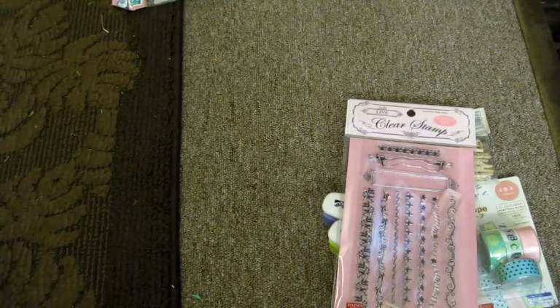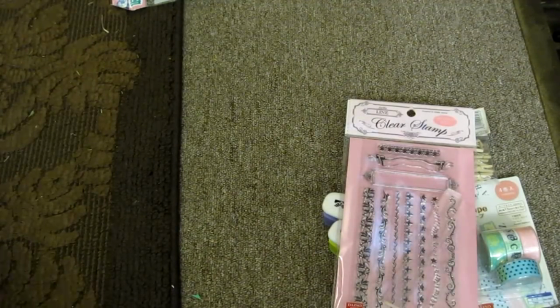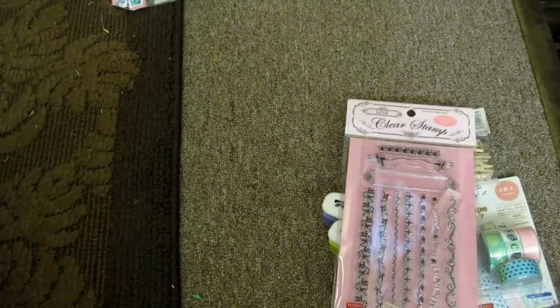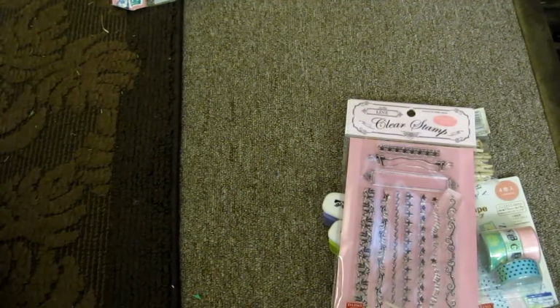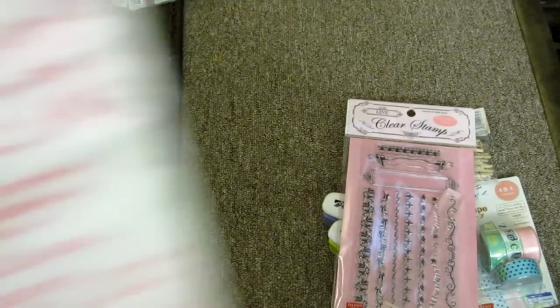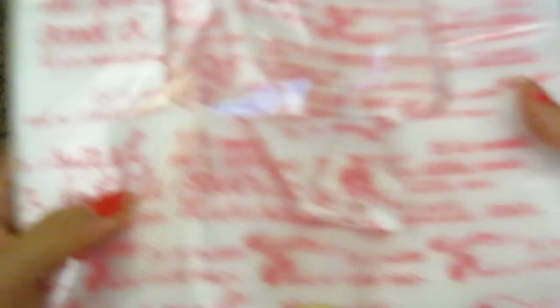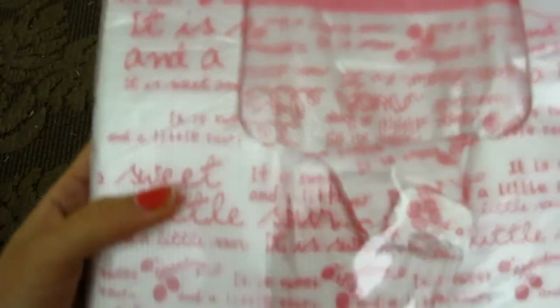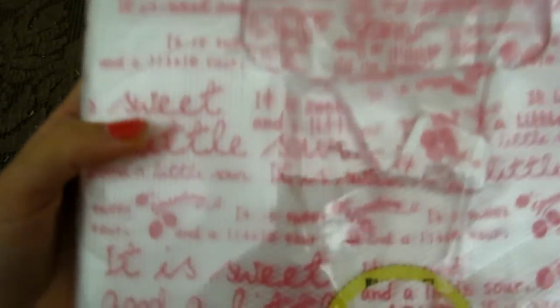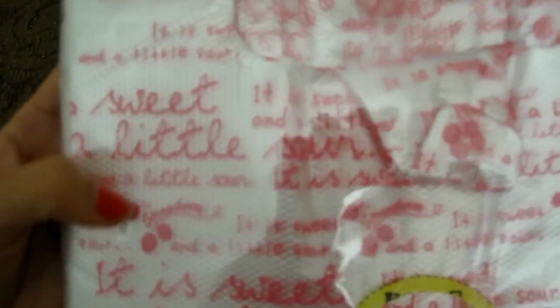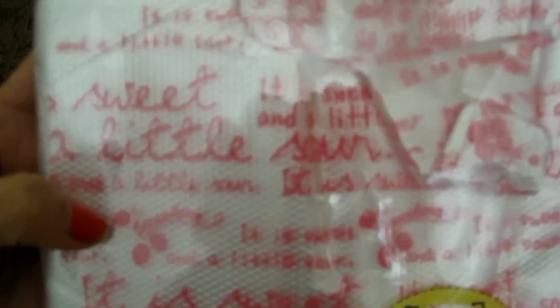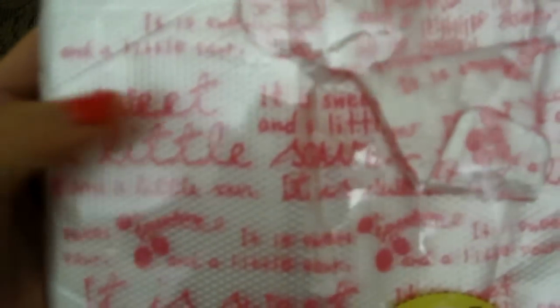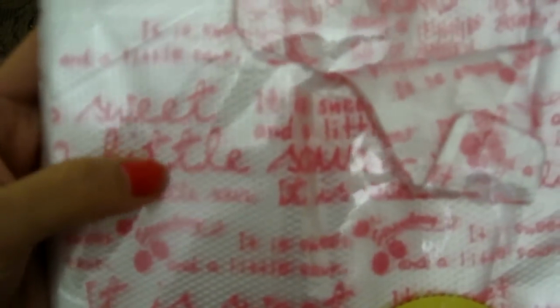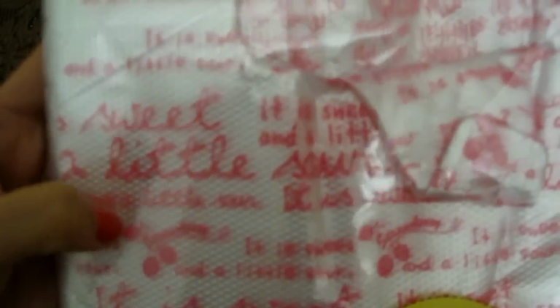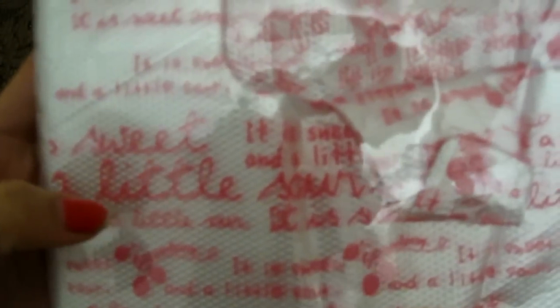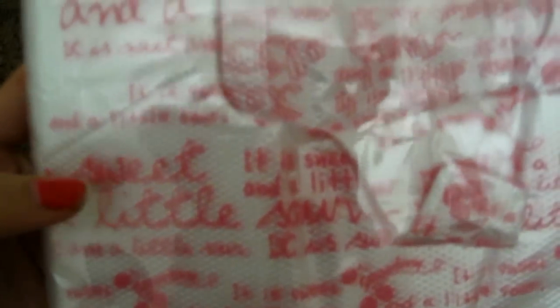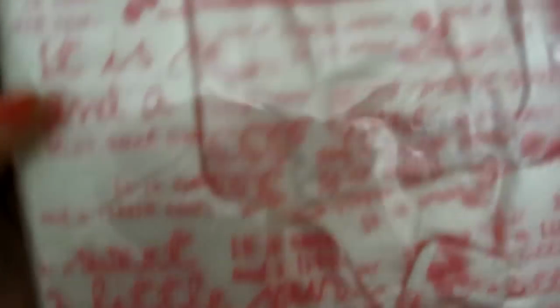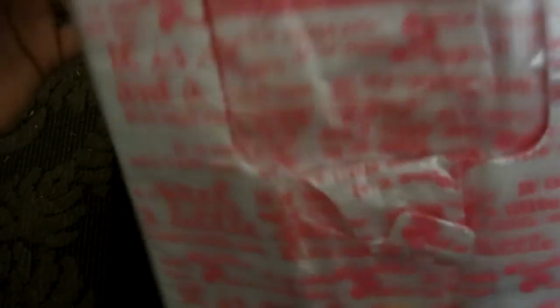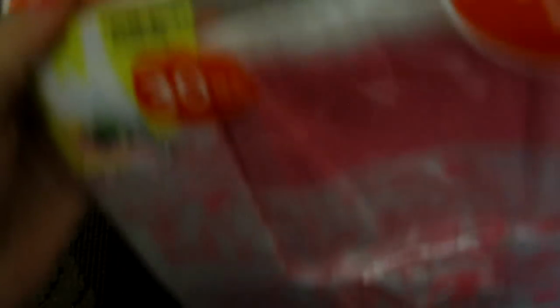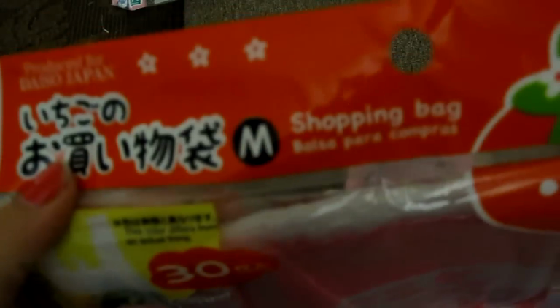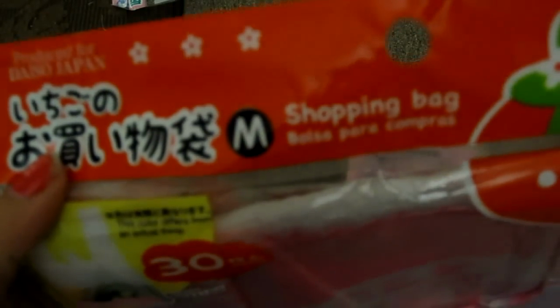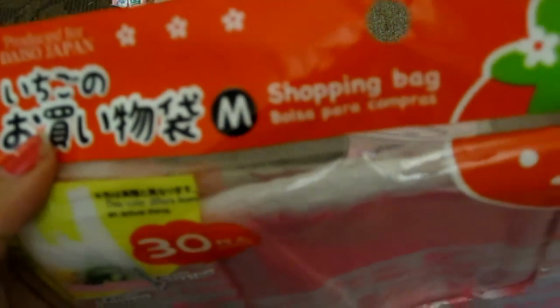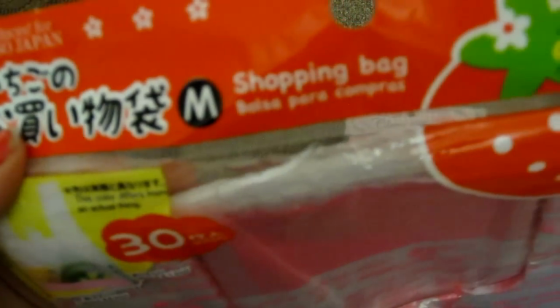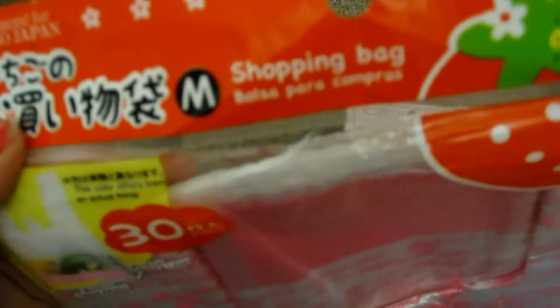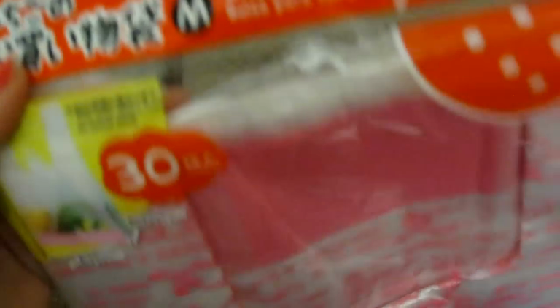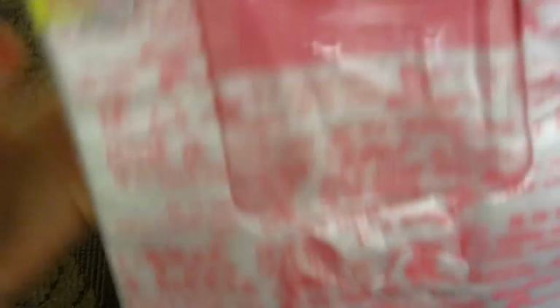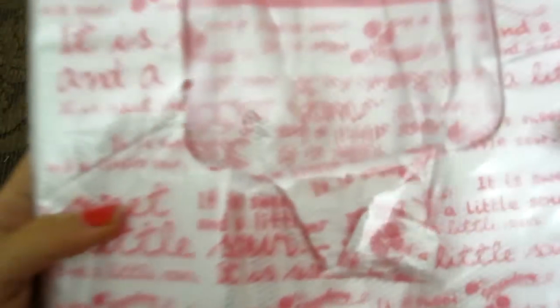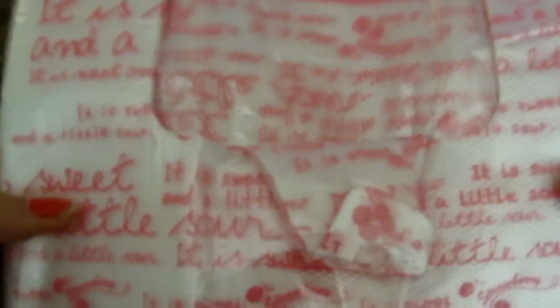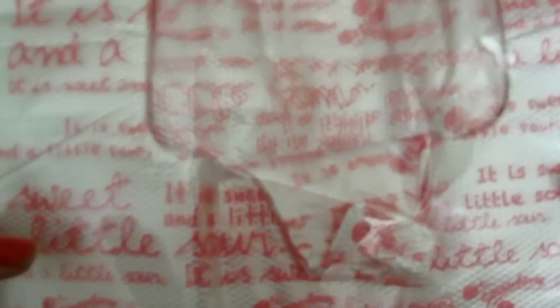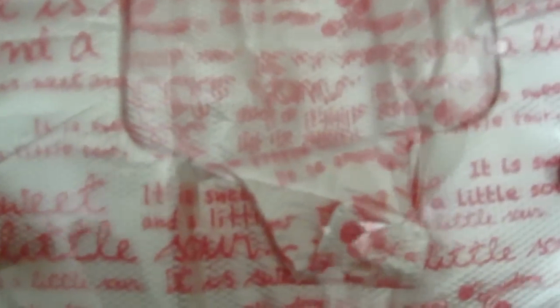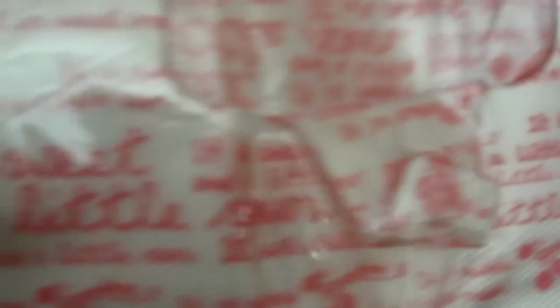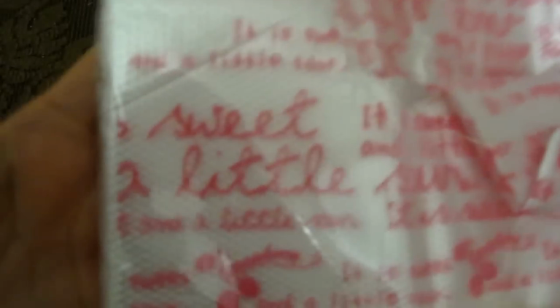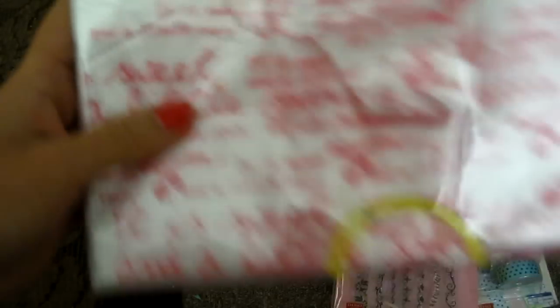And then I bought these cute baggies from Daiso. I really like them, they're so cute. These were like the only medium size ones, and the rest were small, which I don't need — I need medium.